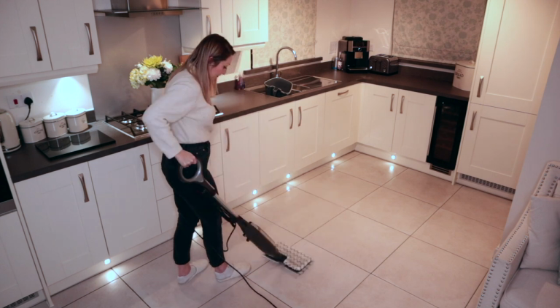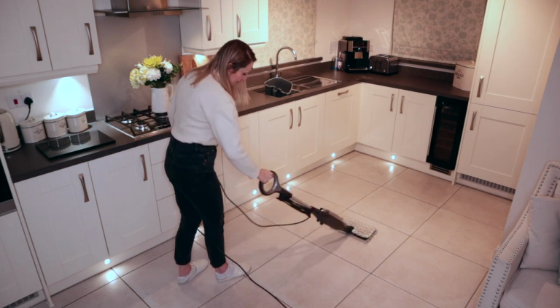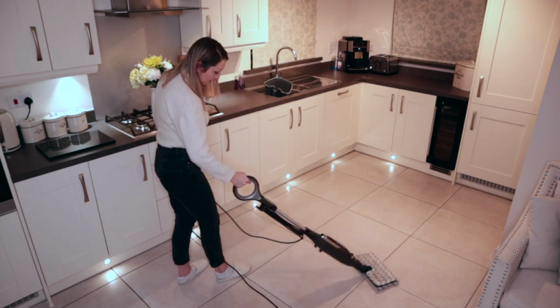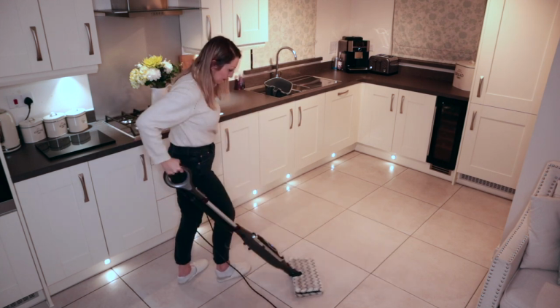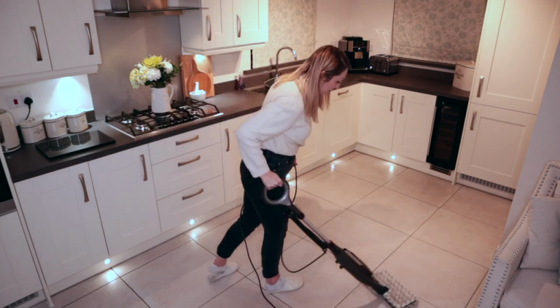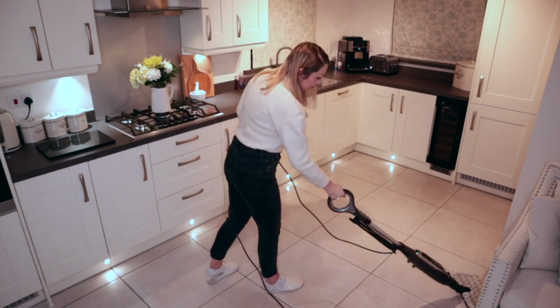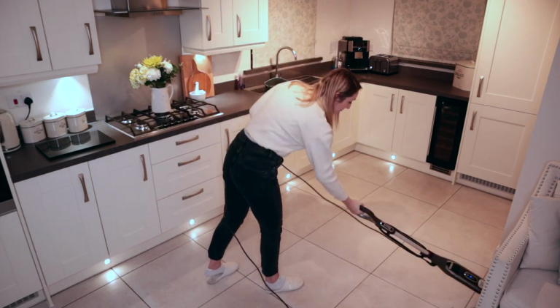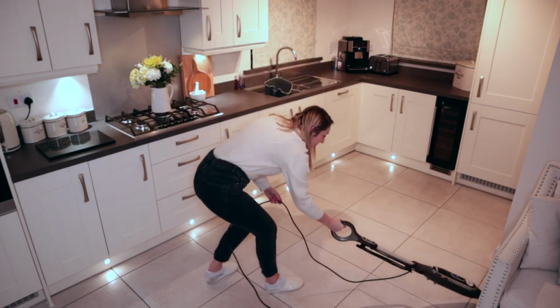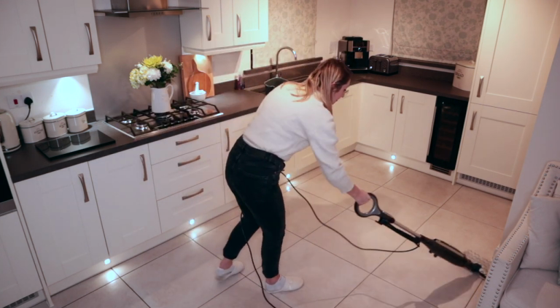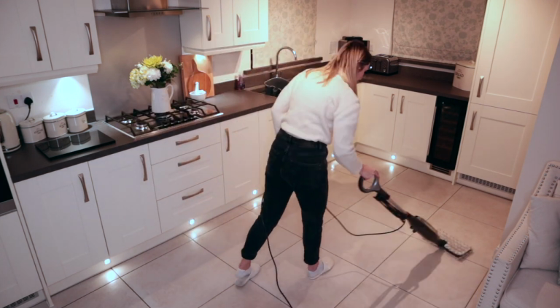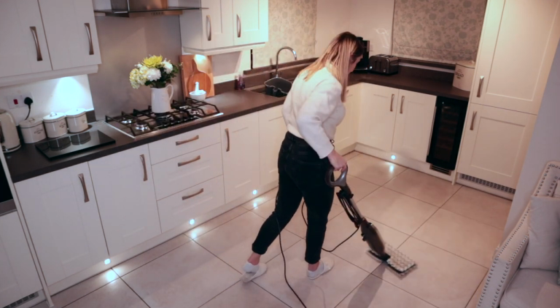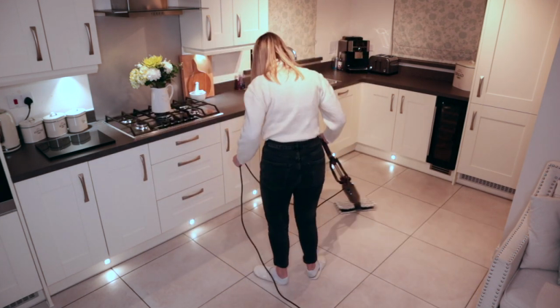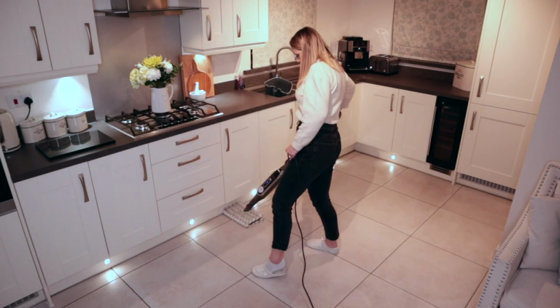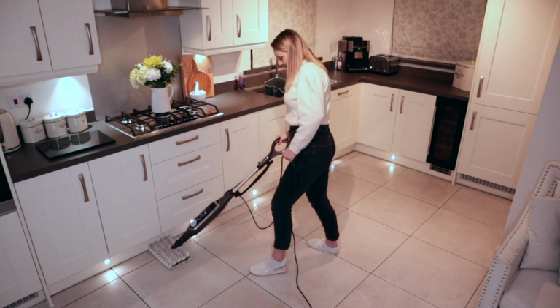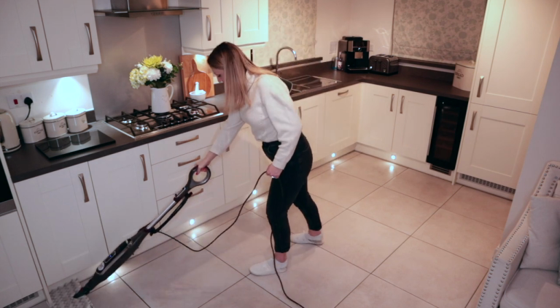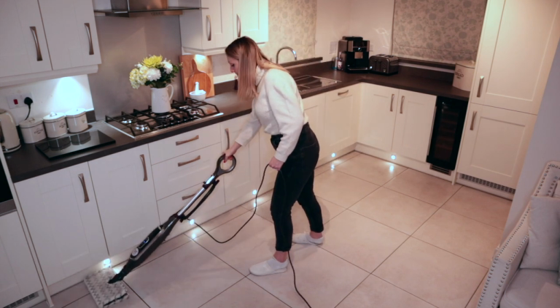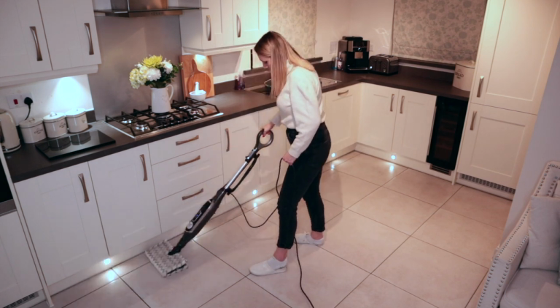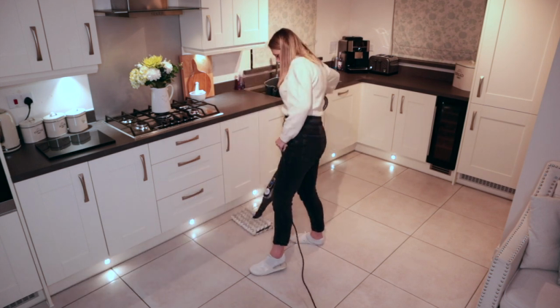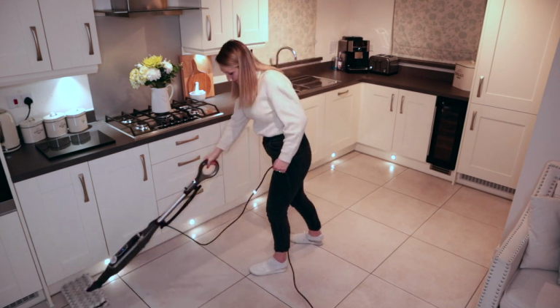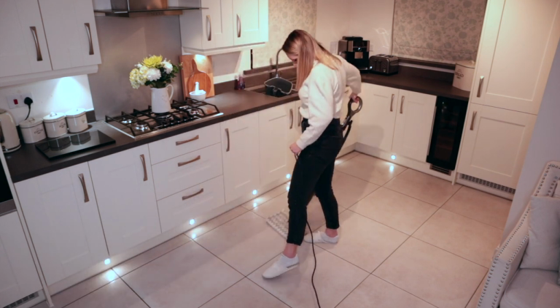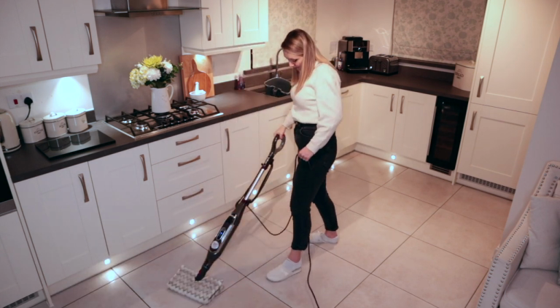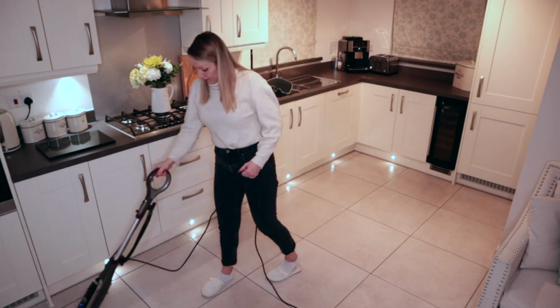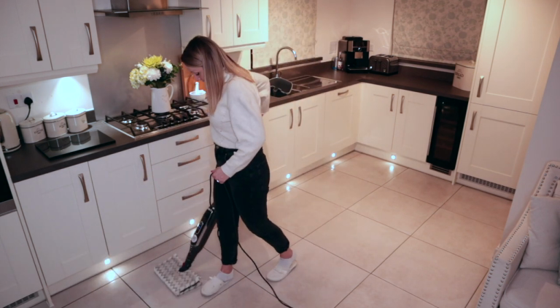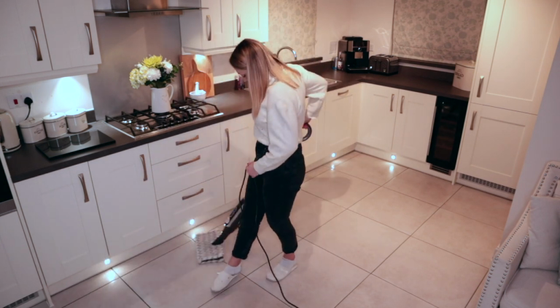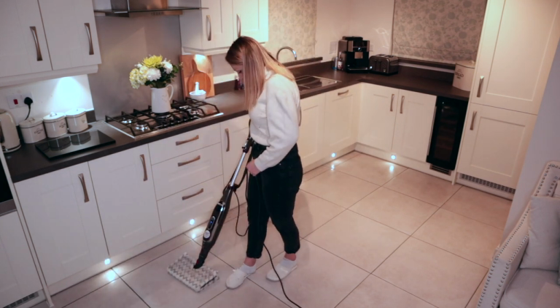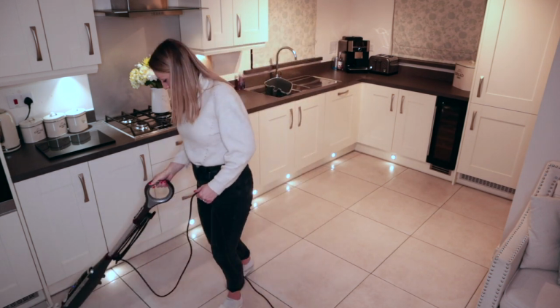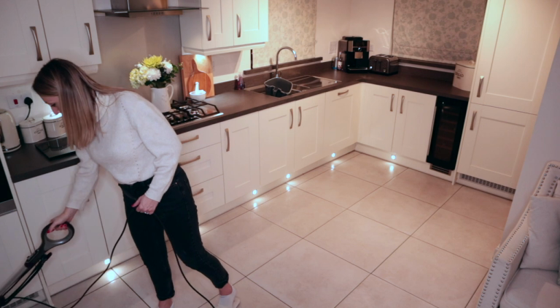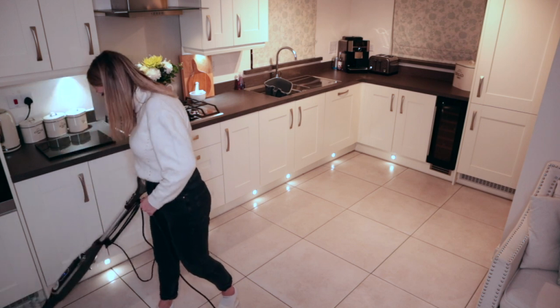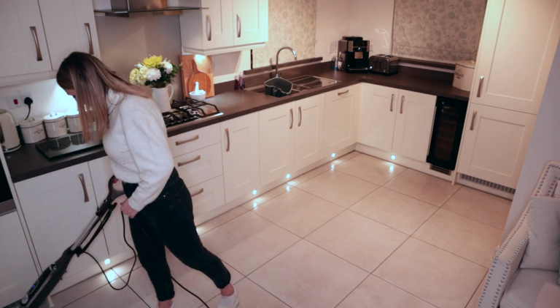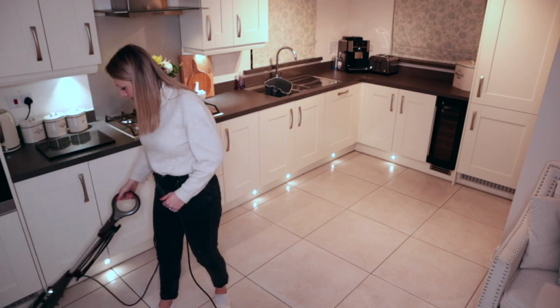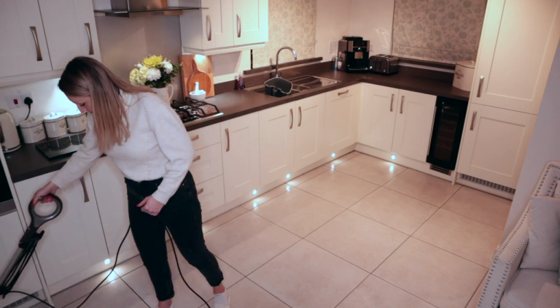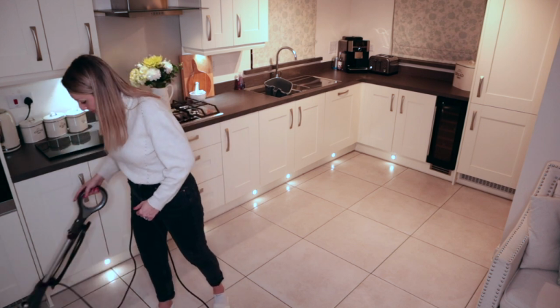One of my final jobs is to mop the floor. I use the shark steam mop which I'll link below — this mop is great as it doesn't leave any streaks on my tiles and it cleans really well.